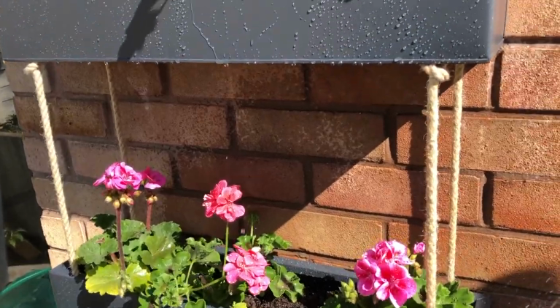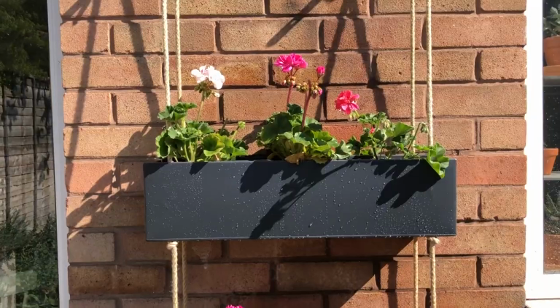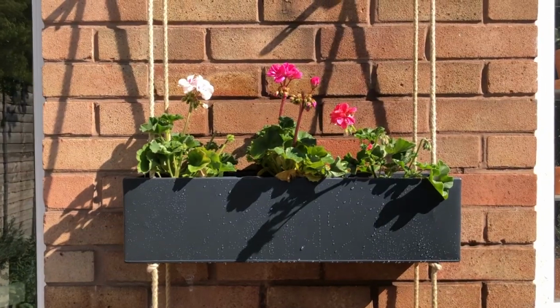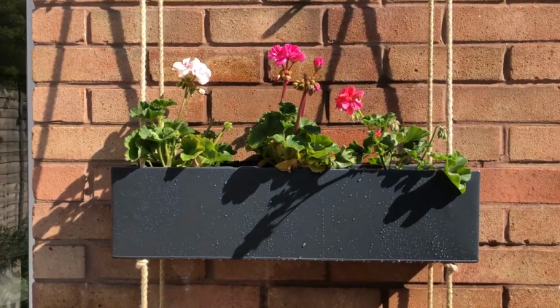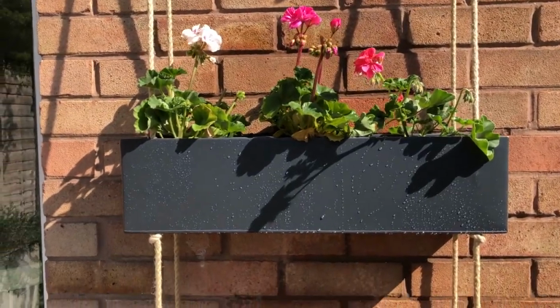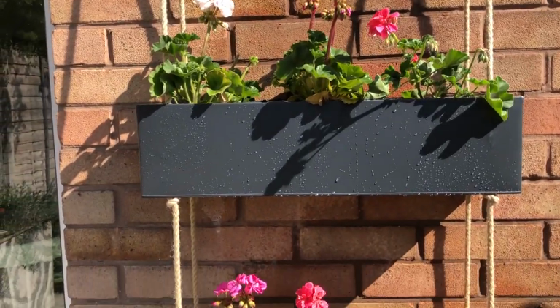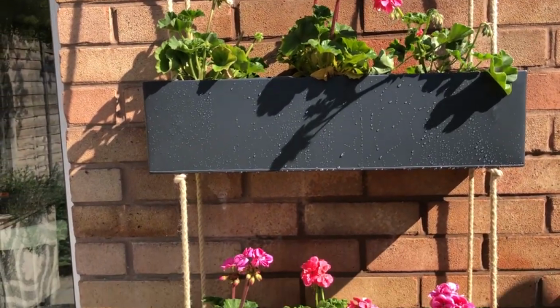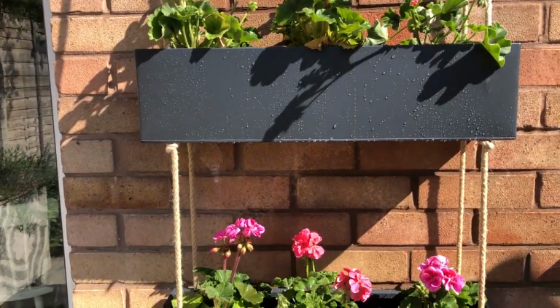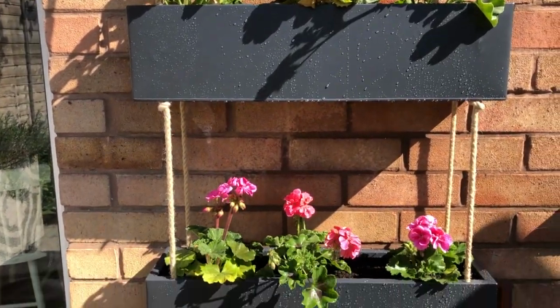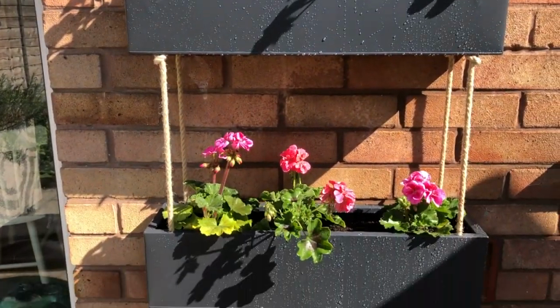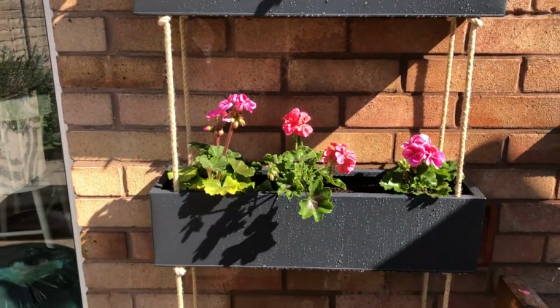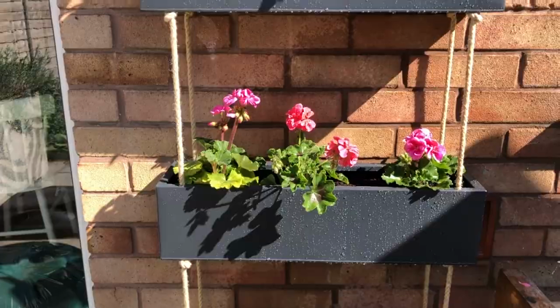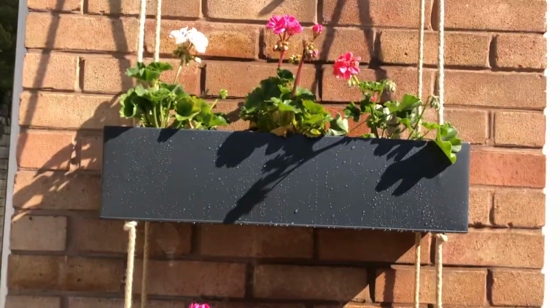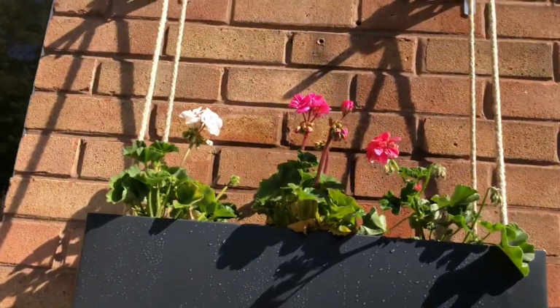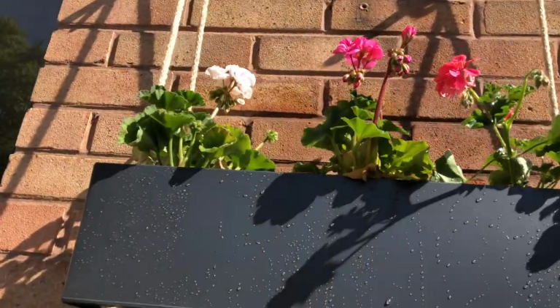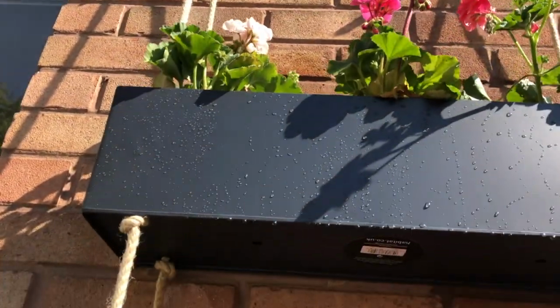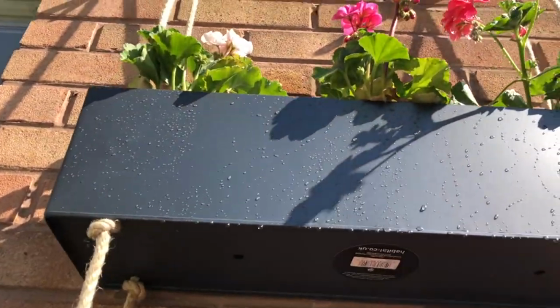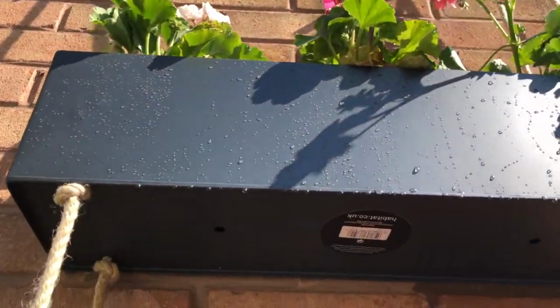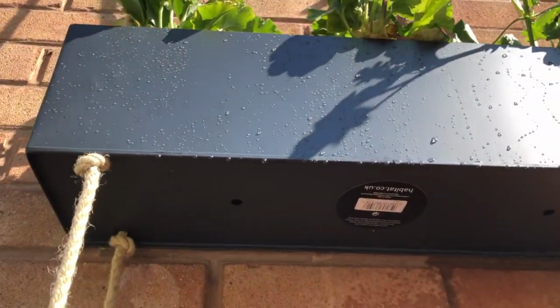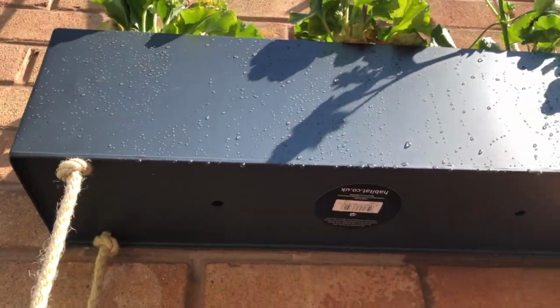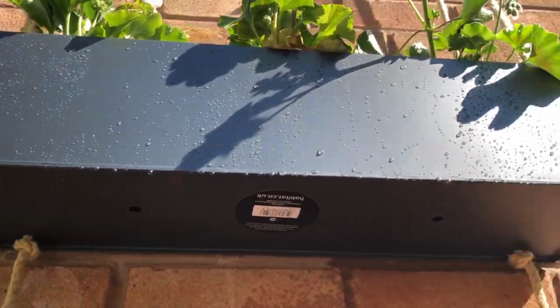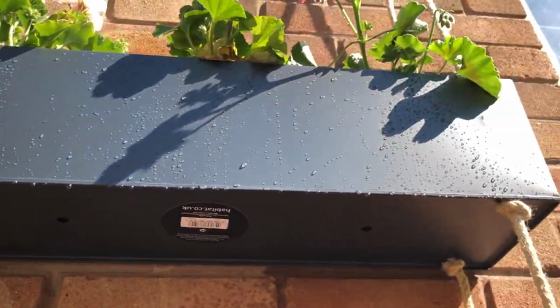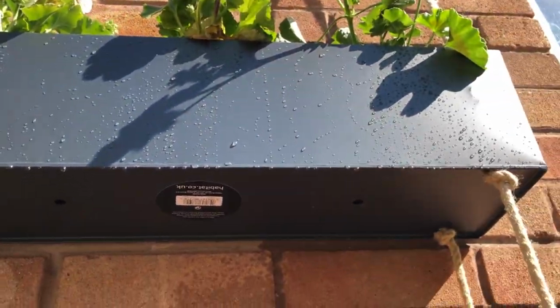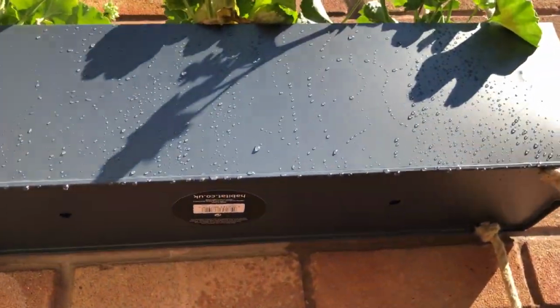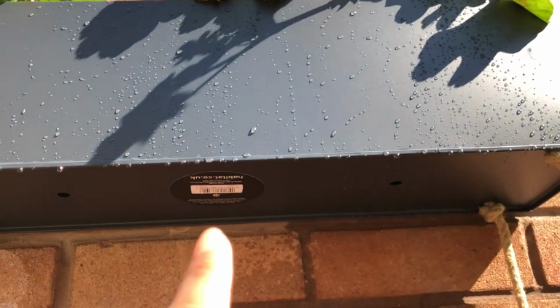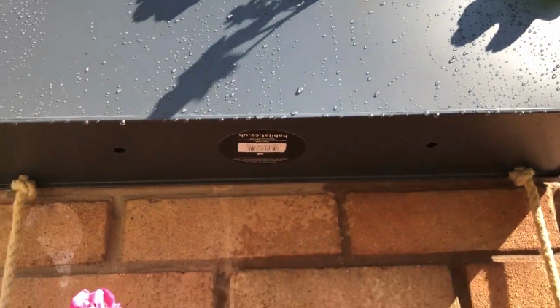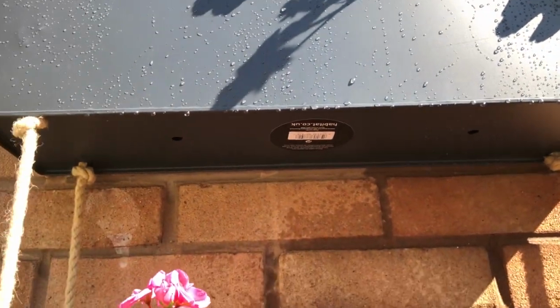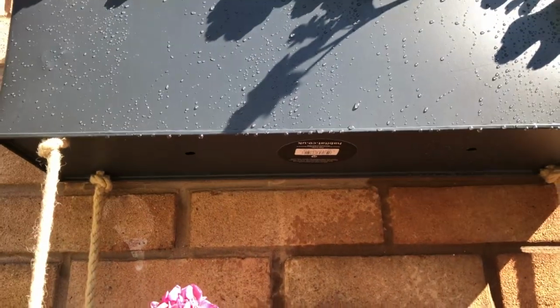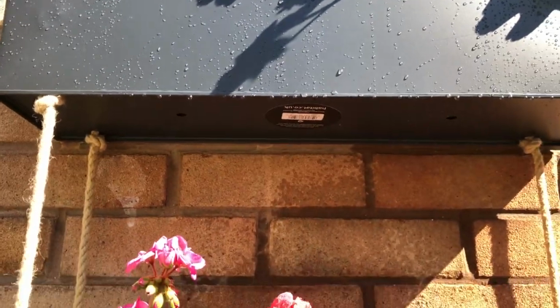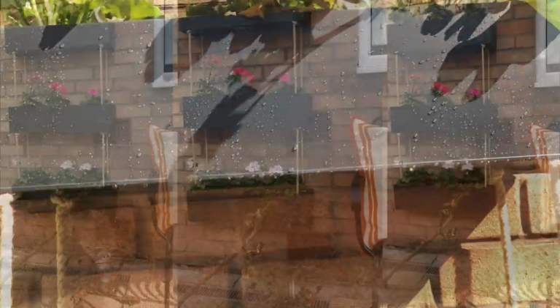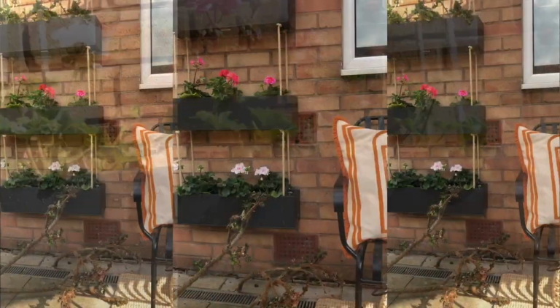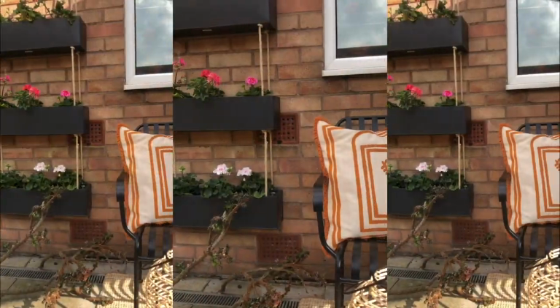They have drainage holes at the bottom. I should have really peeled that off, but no one's going to see it.